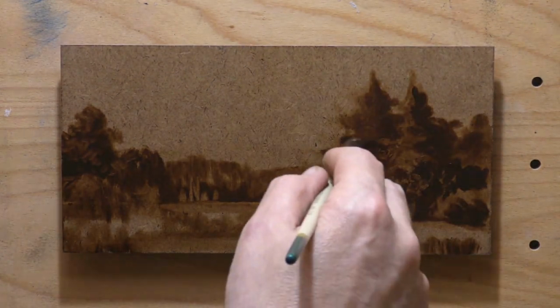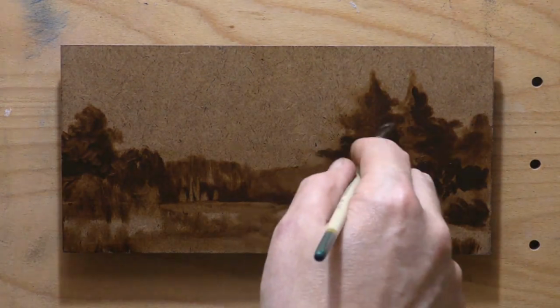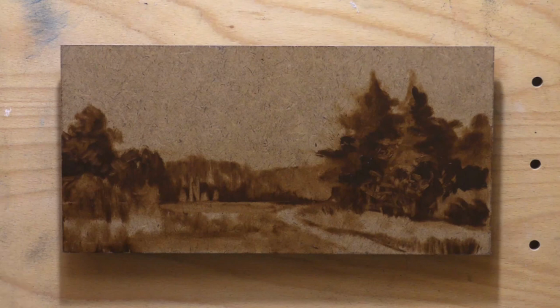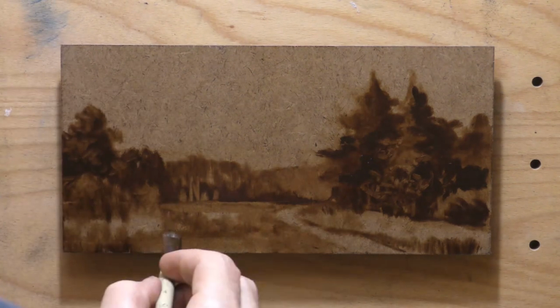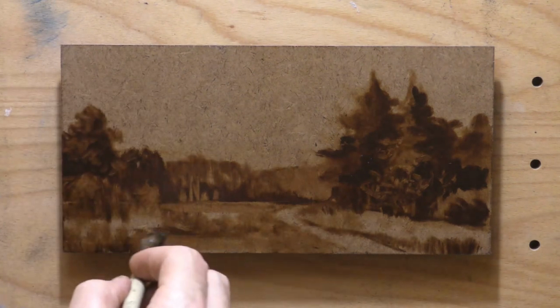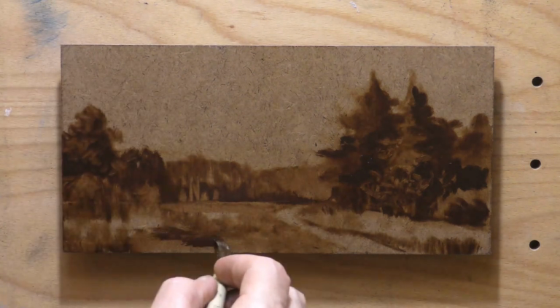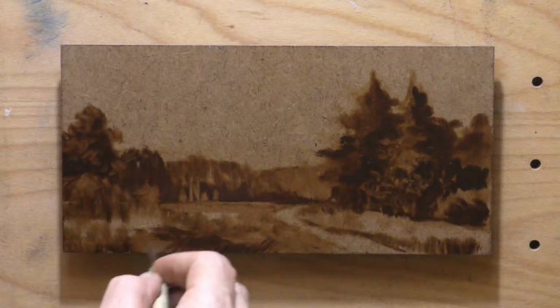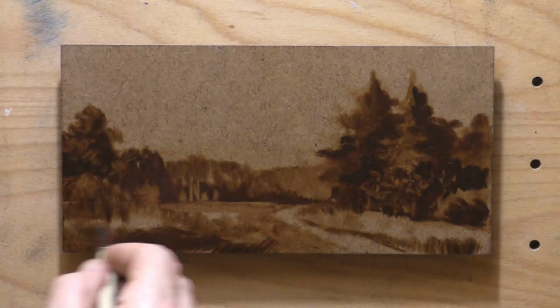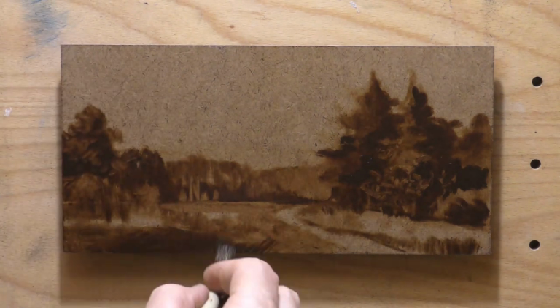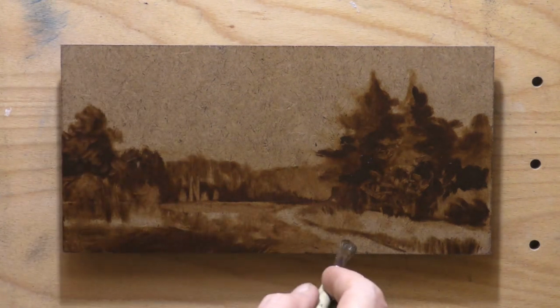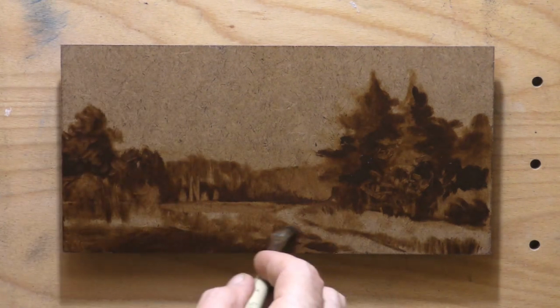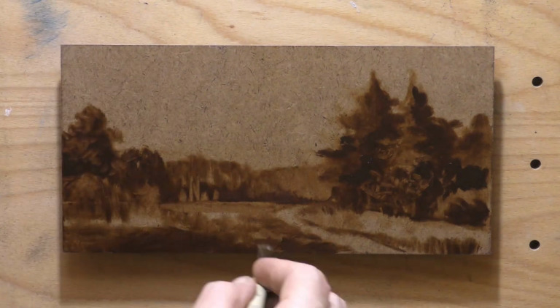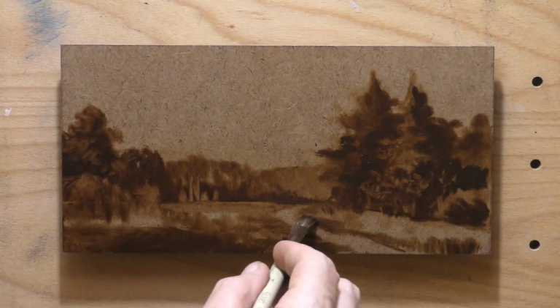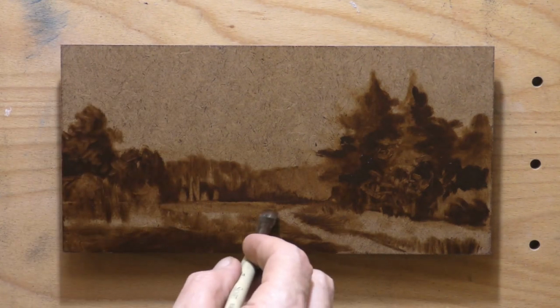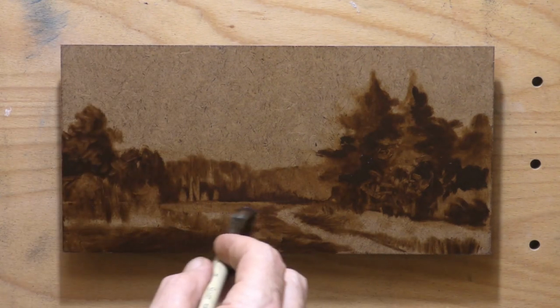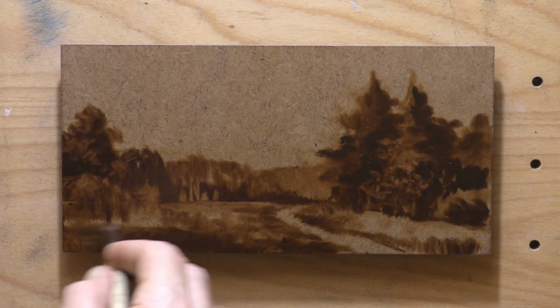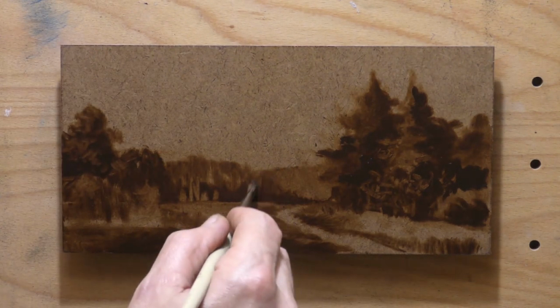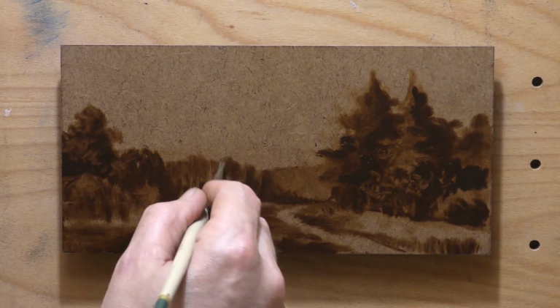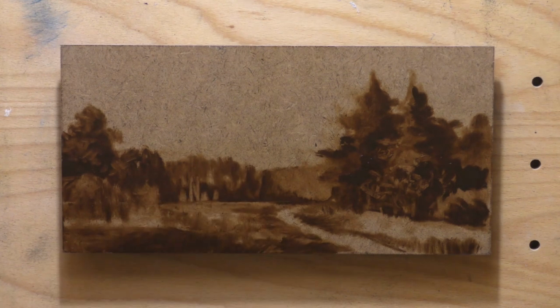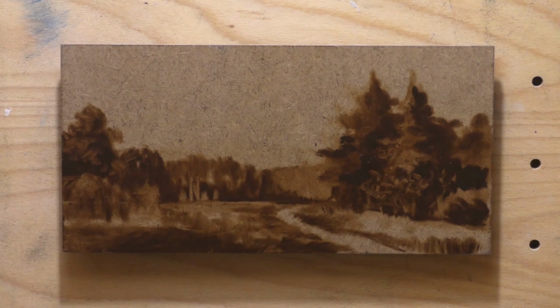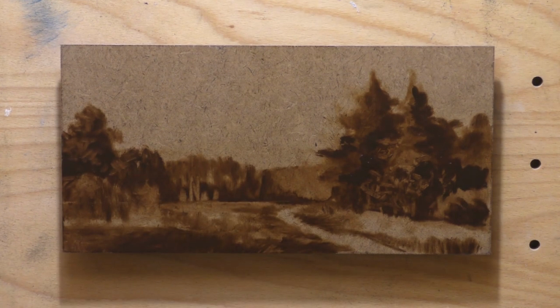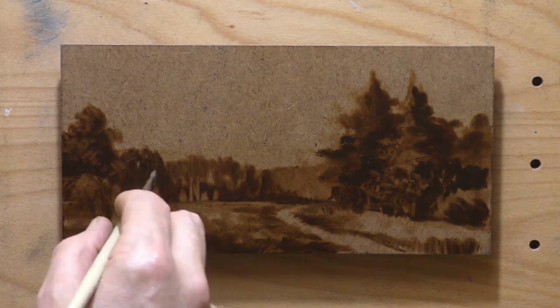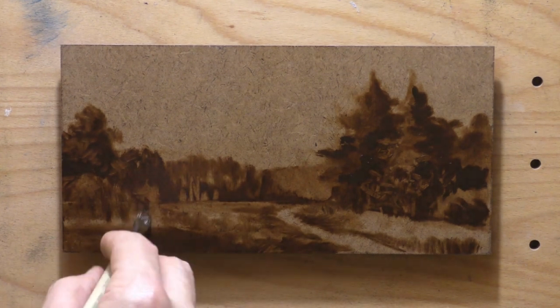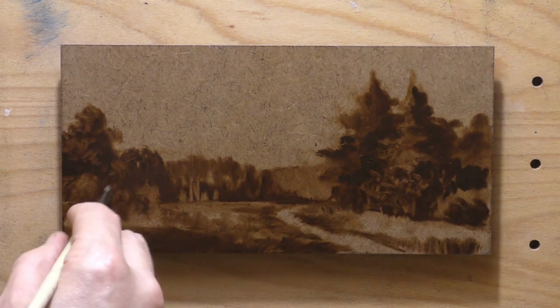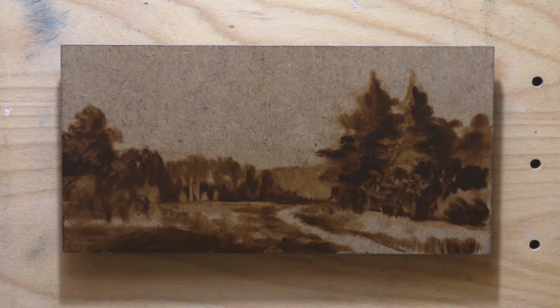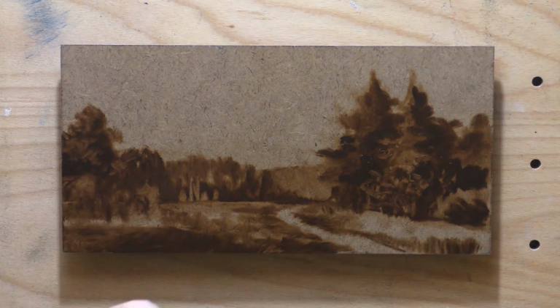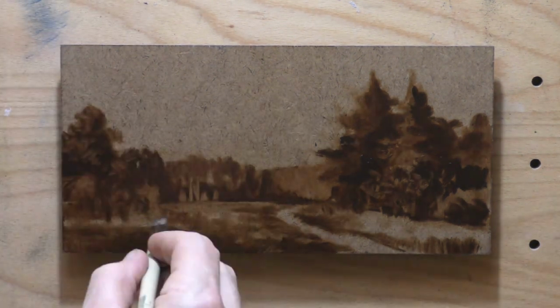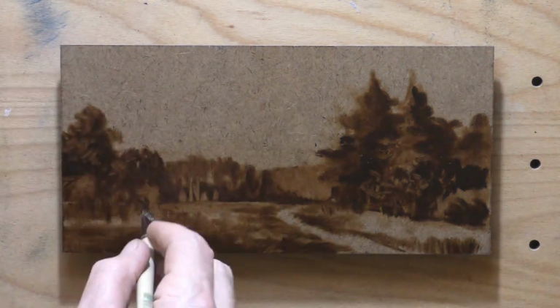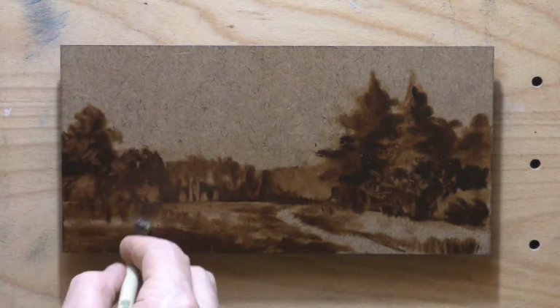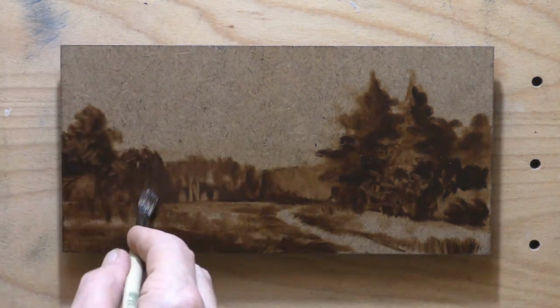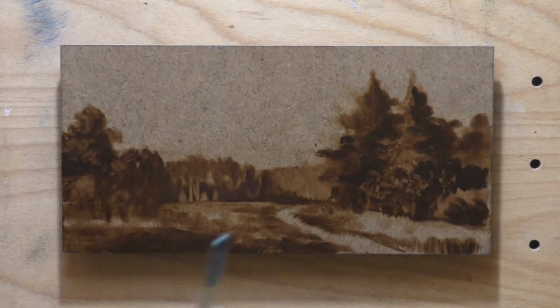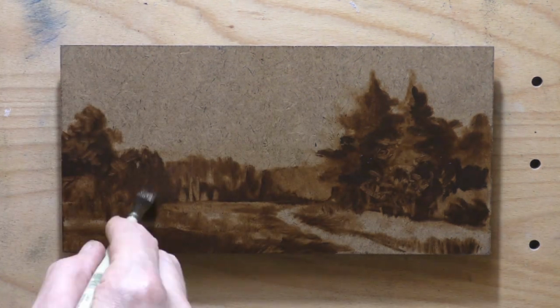The hardboard's been prepped with two coats of clear gesso. I use — I think it's Liquitex. Good stuff. I always put two coats down.